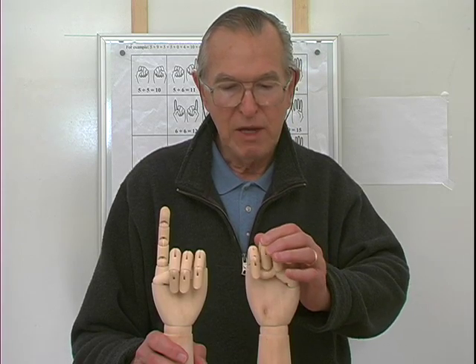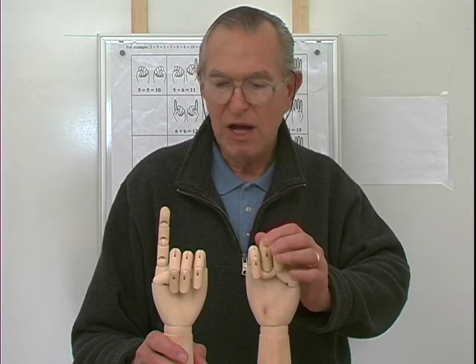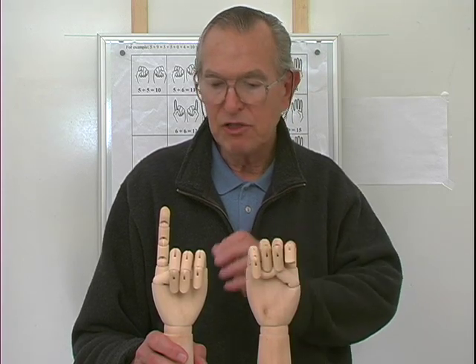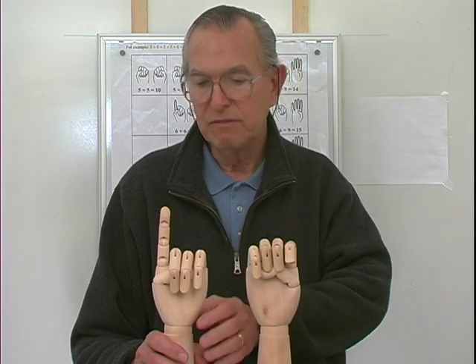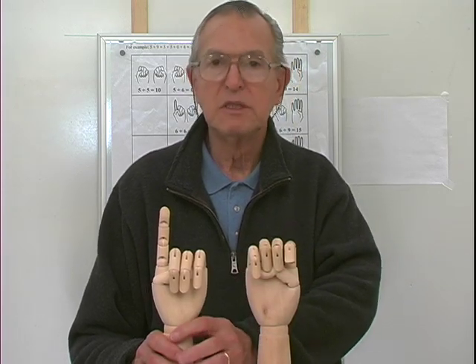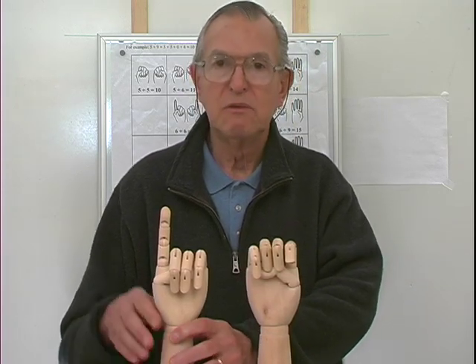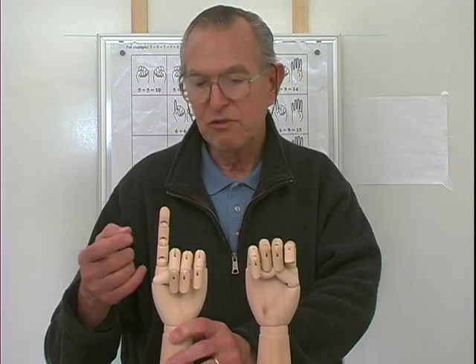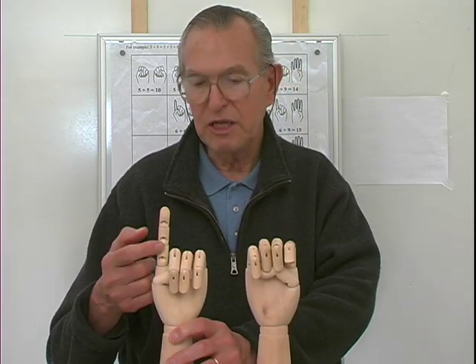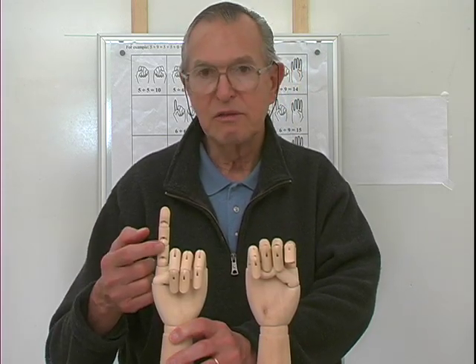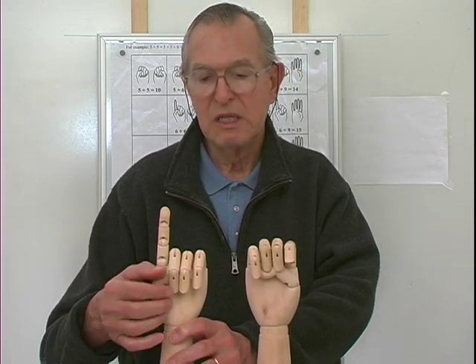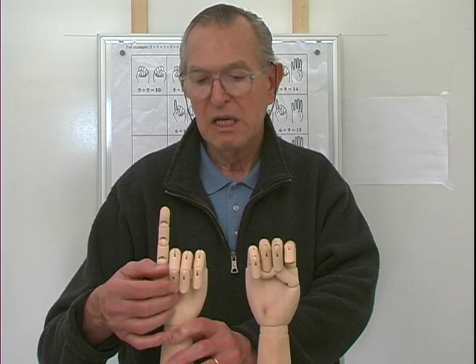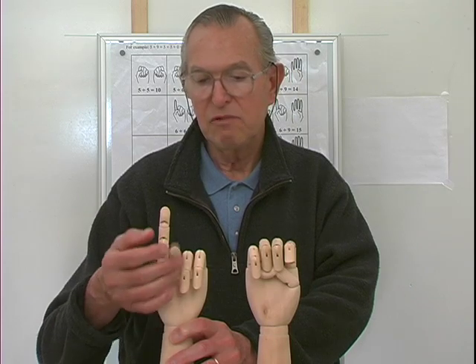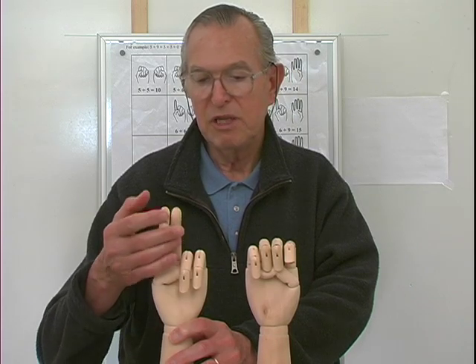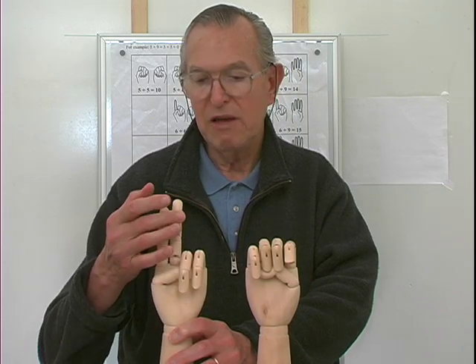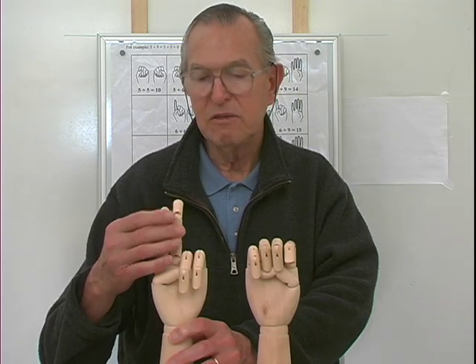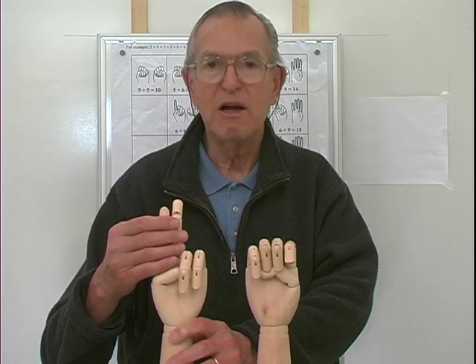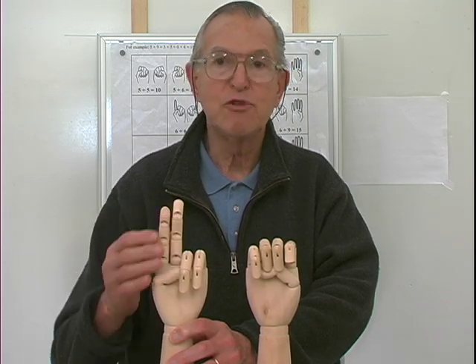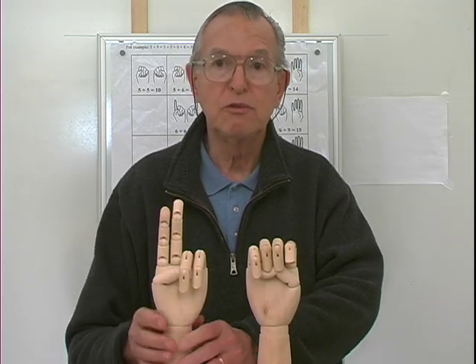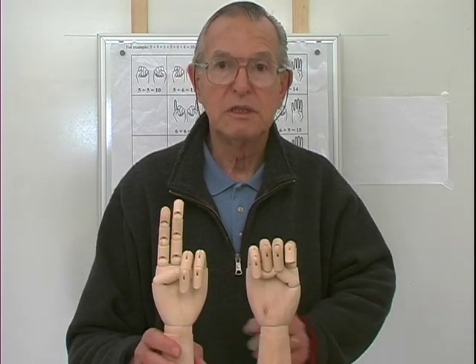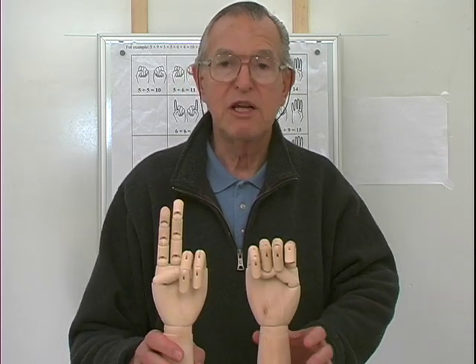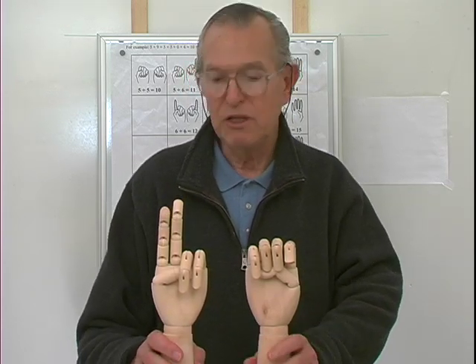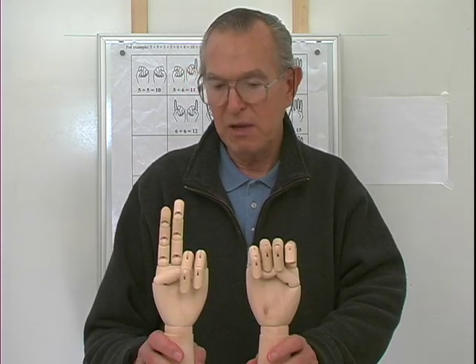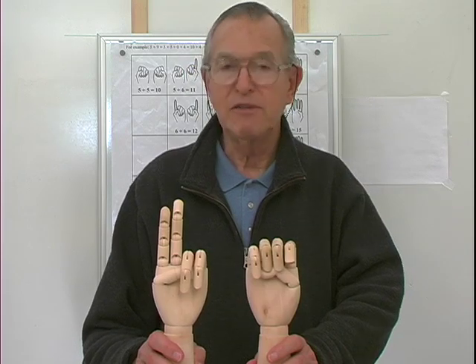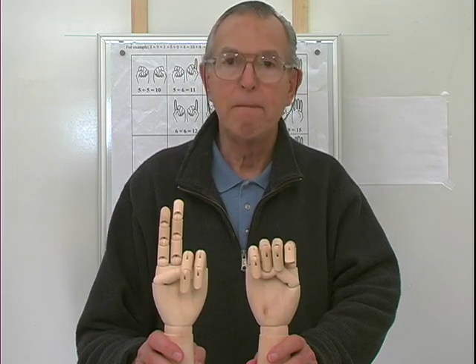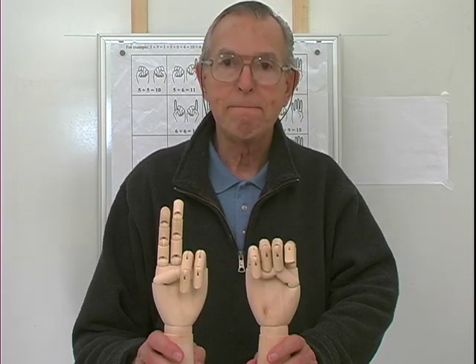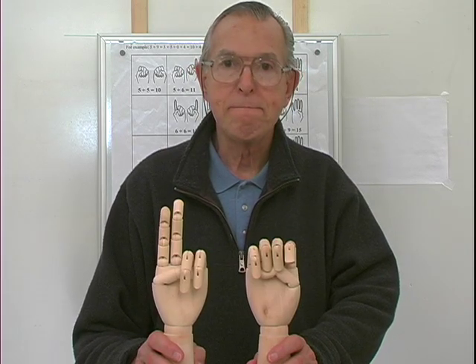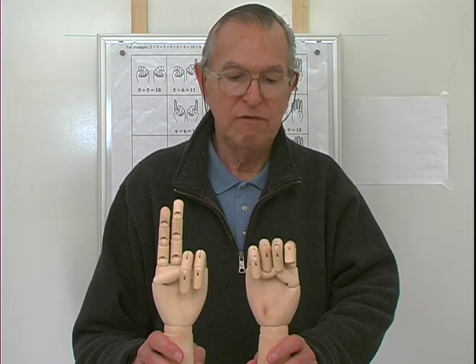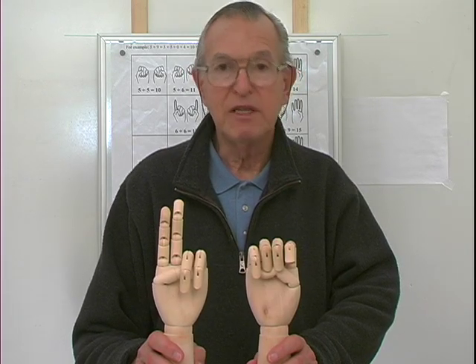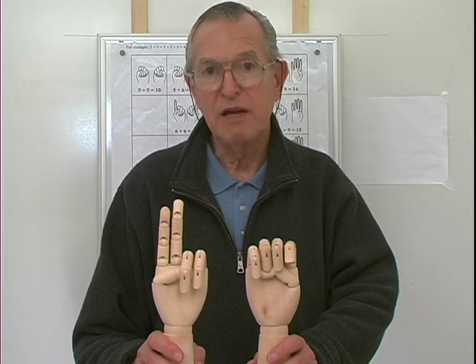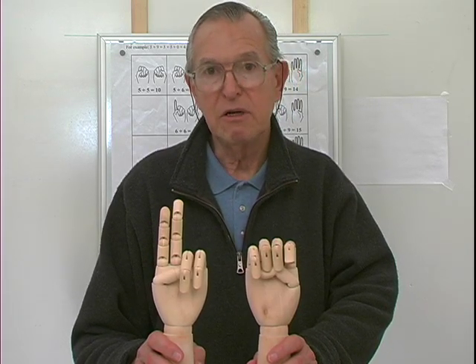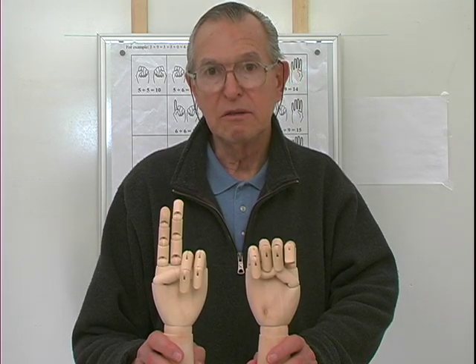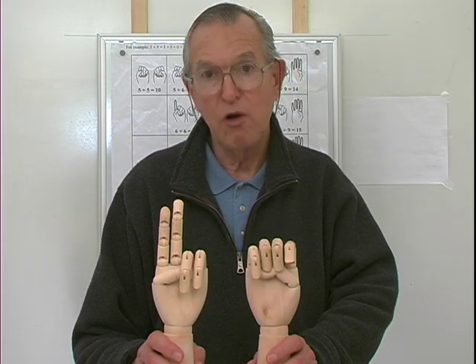Five and seven. Well, there's six, and this represents seven. So now I have two extended fingers in my left hand. Five and seven are twelve.